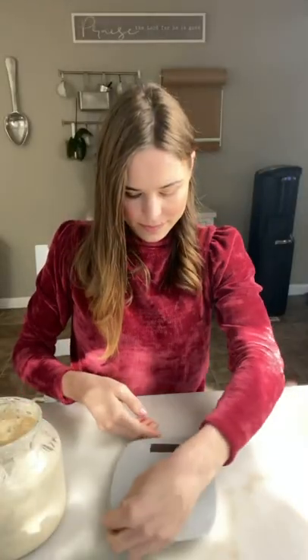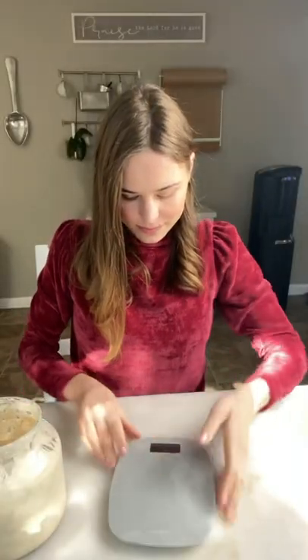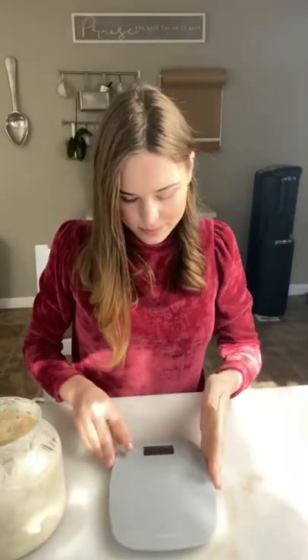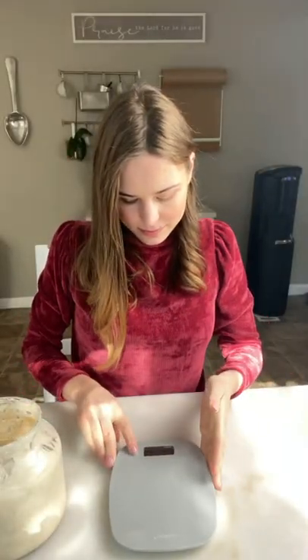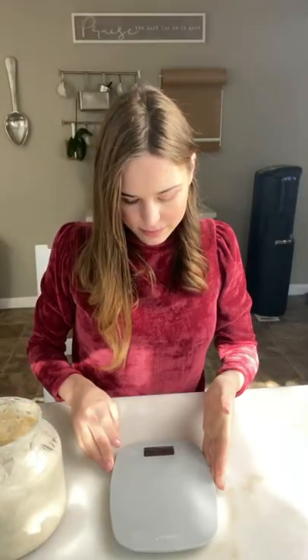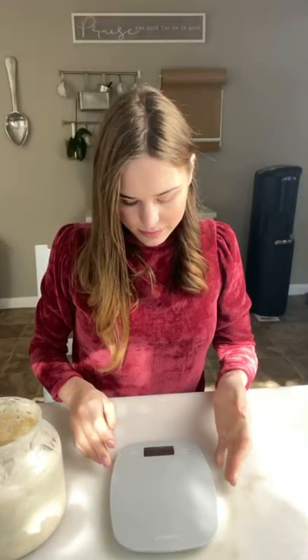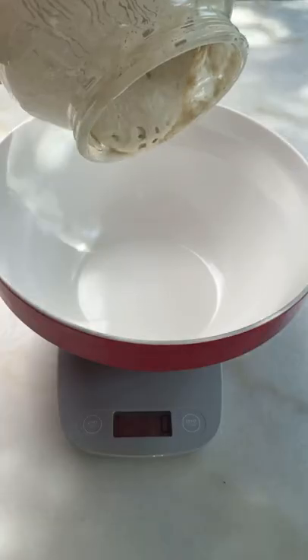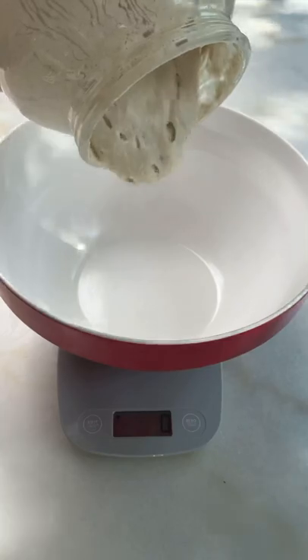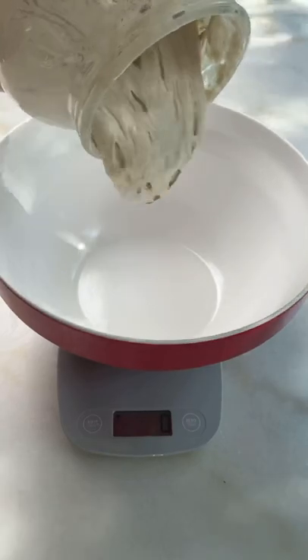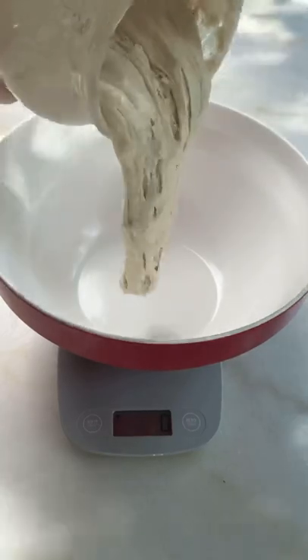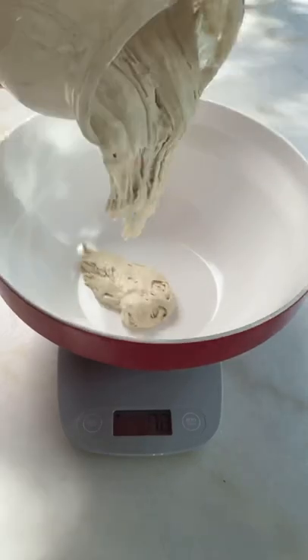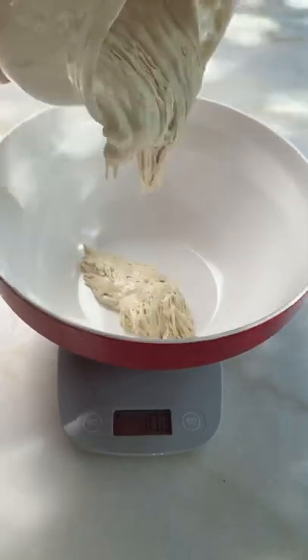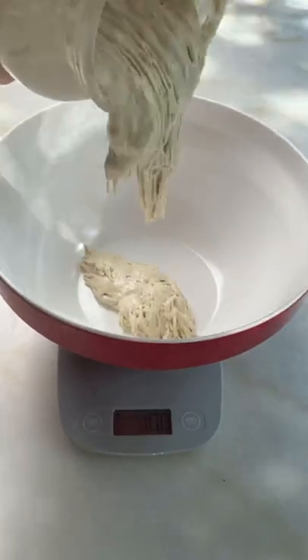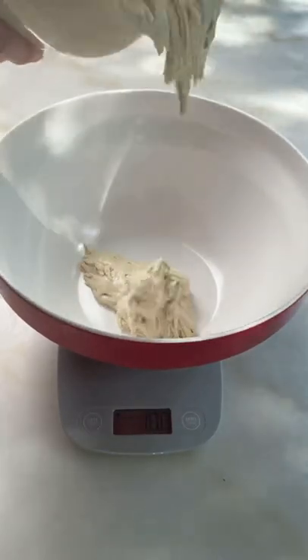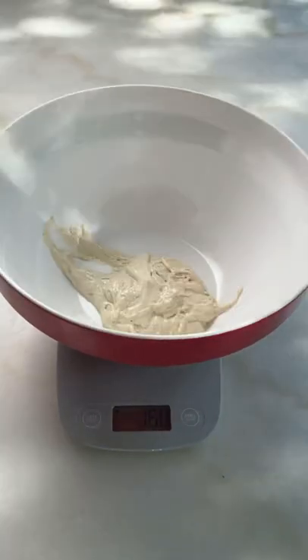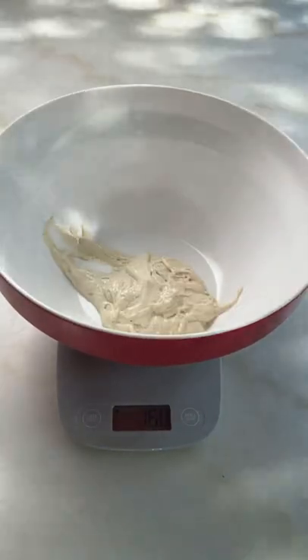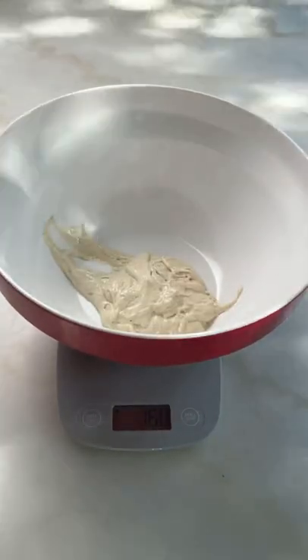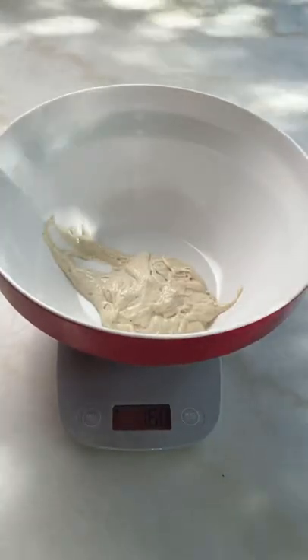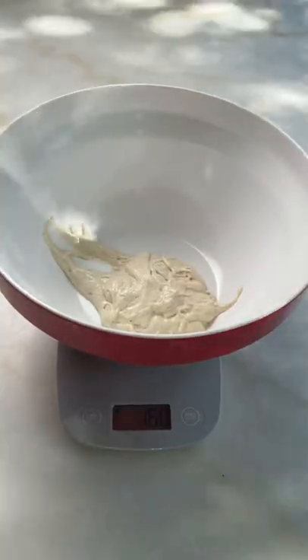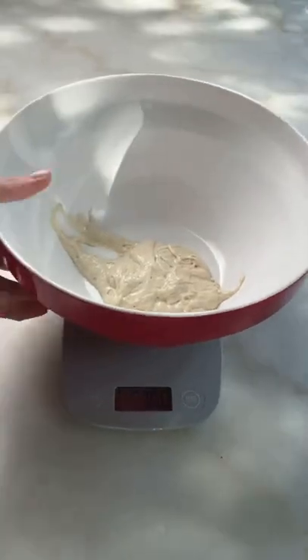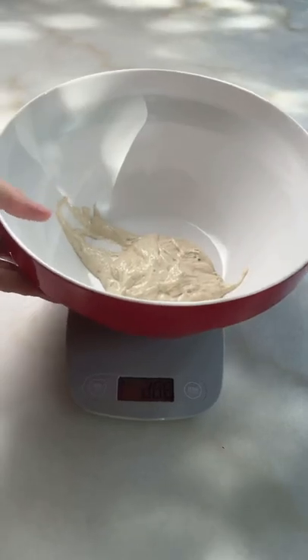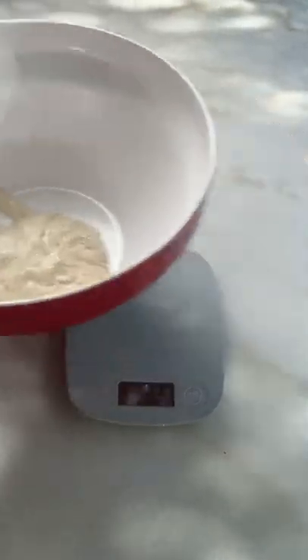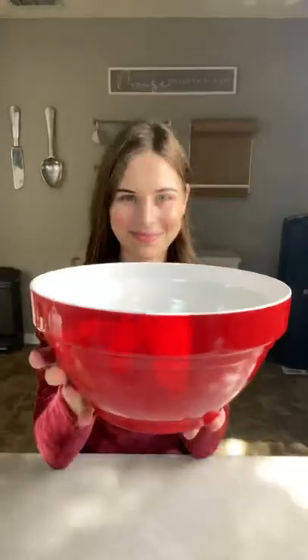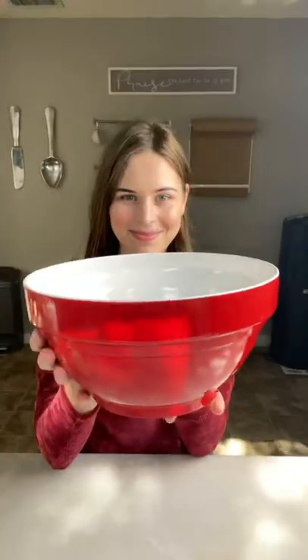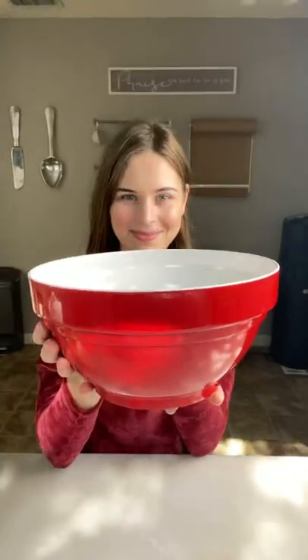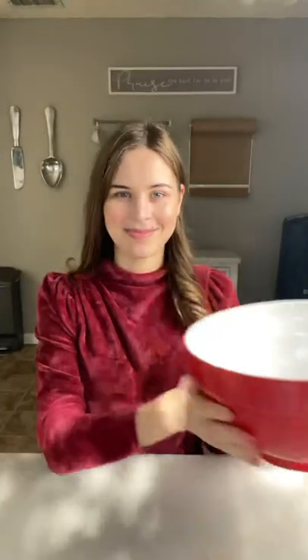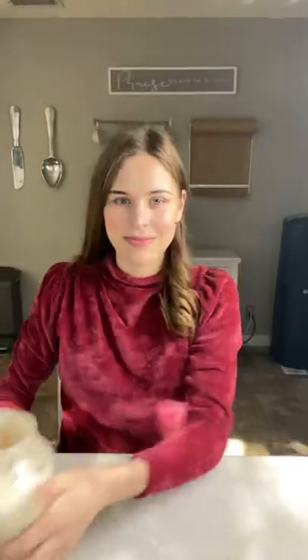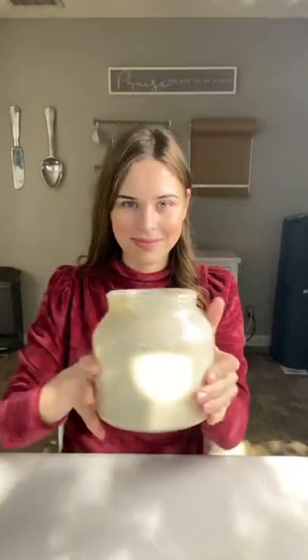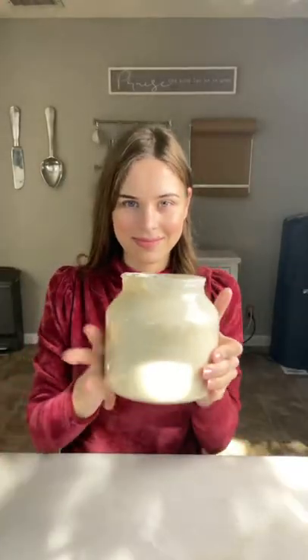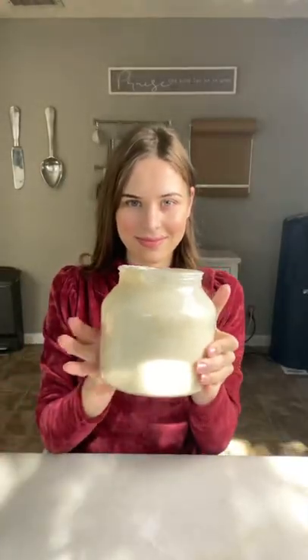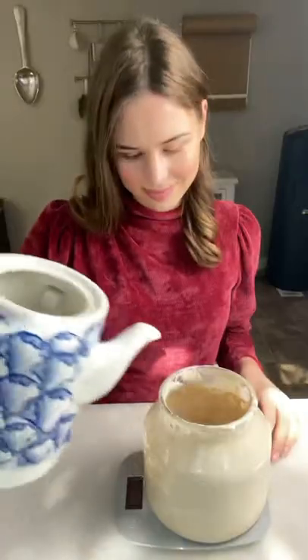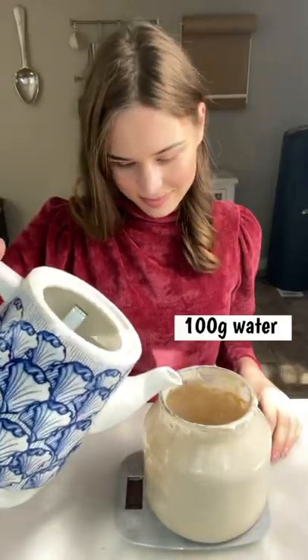Then I'll get a kitchen scale and measure 160 grams of the starter — that's the usual amount I bake with, but some recipes may vary. This I'll use to make dough and bake bread.